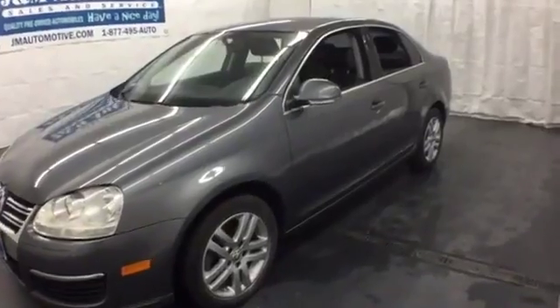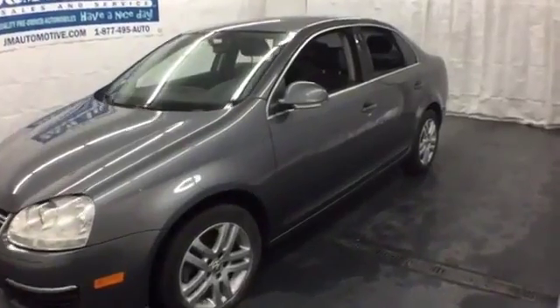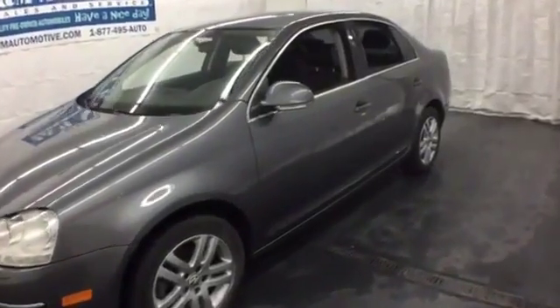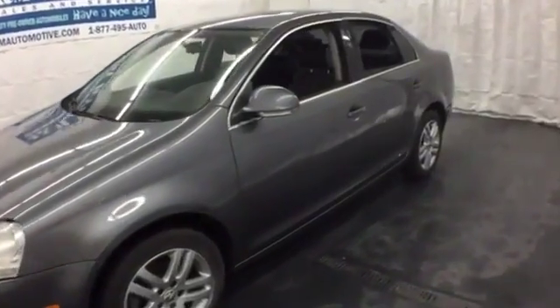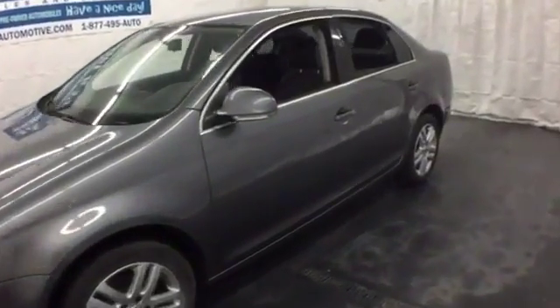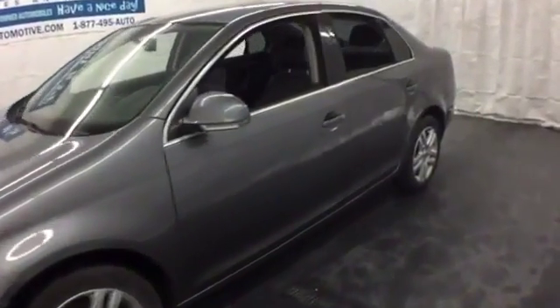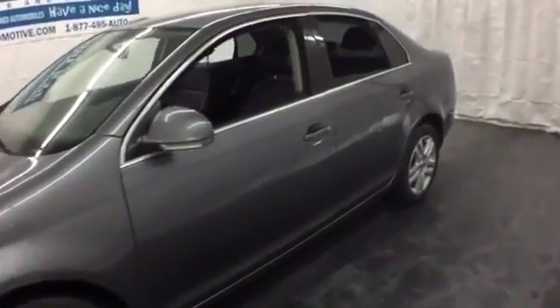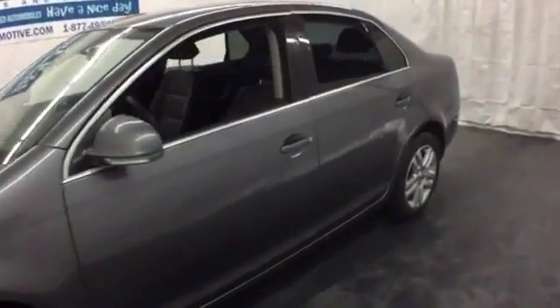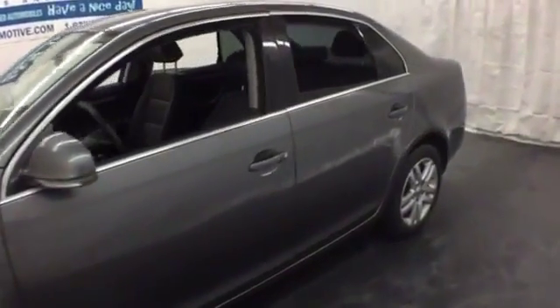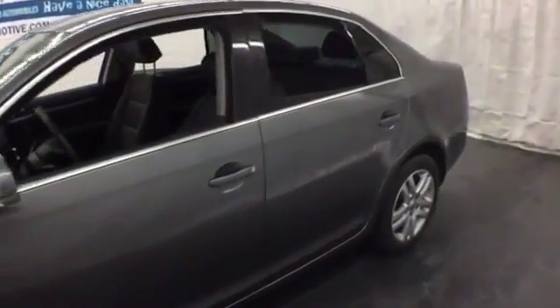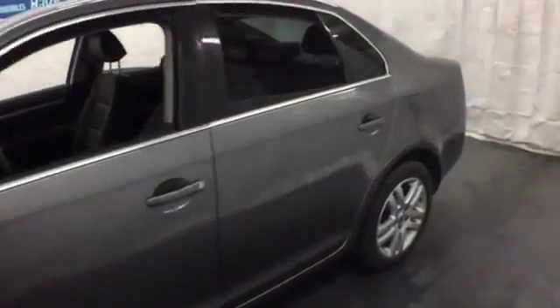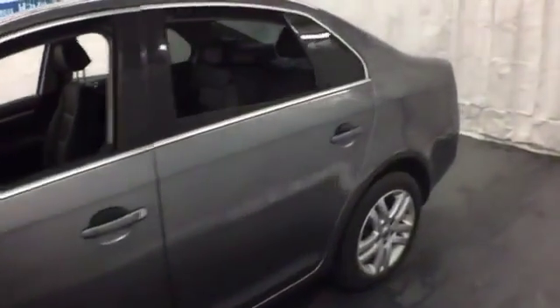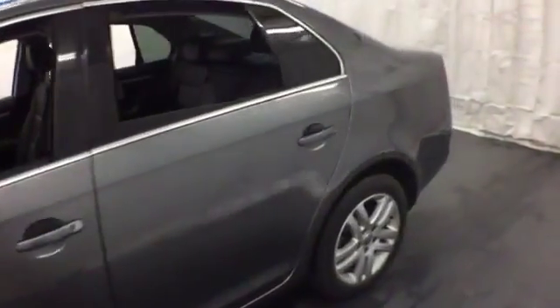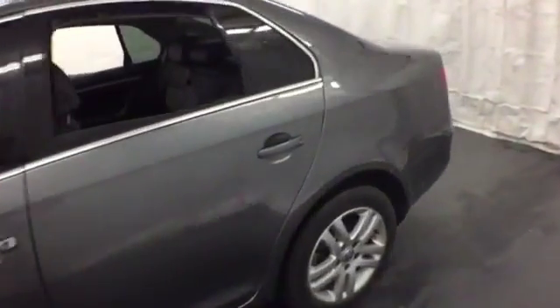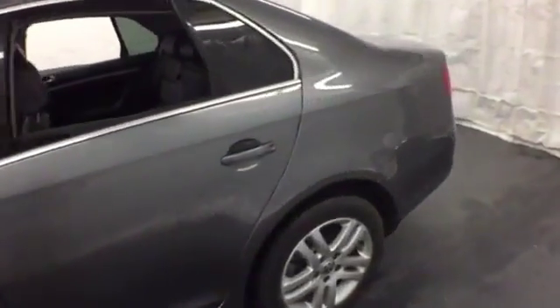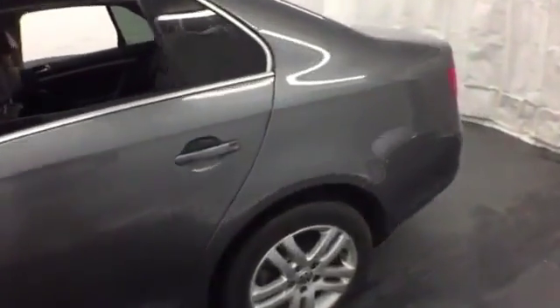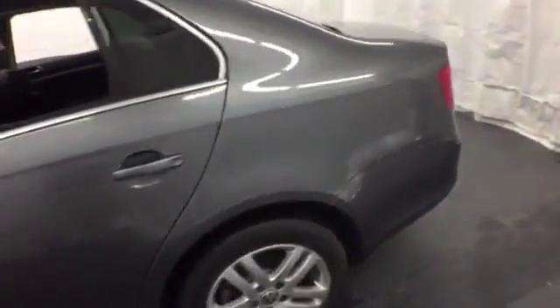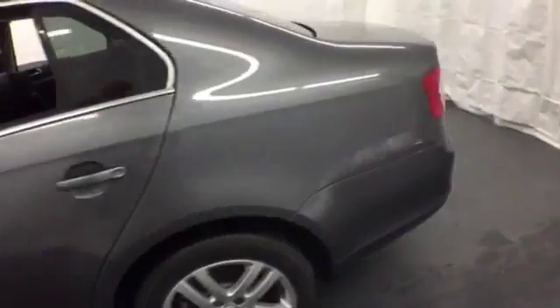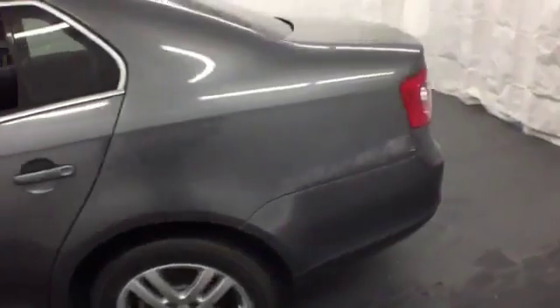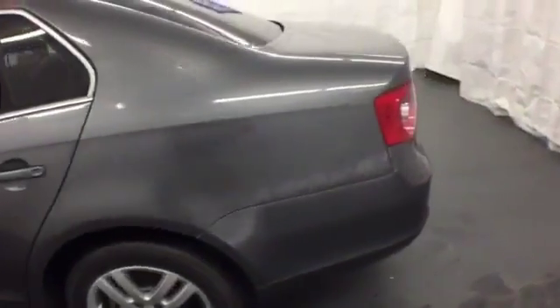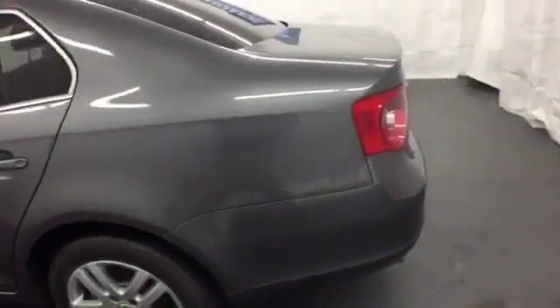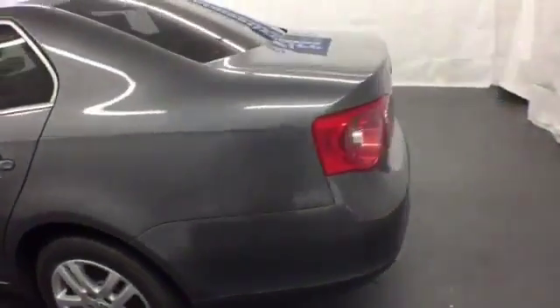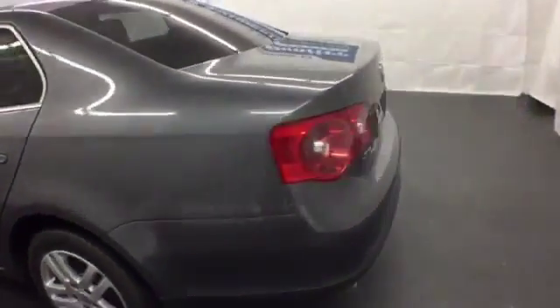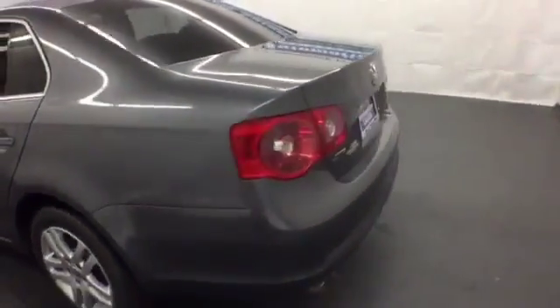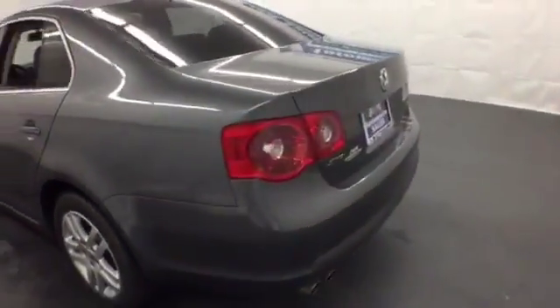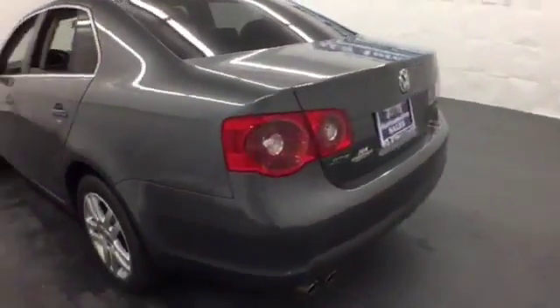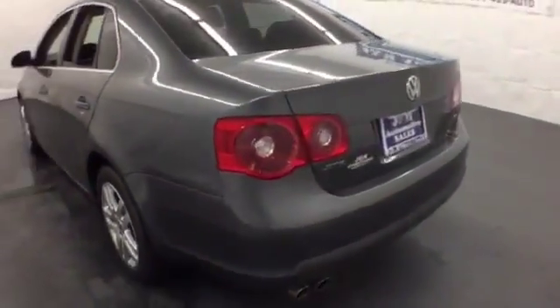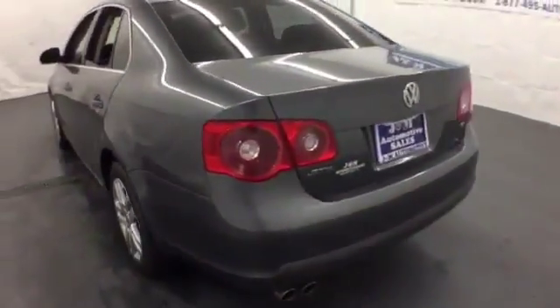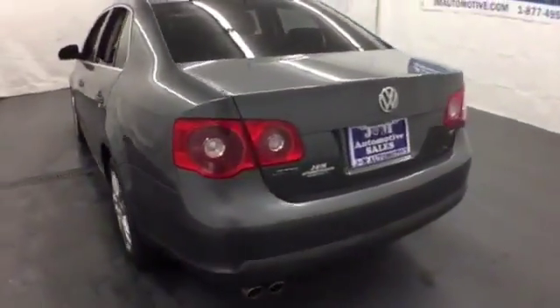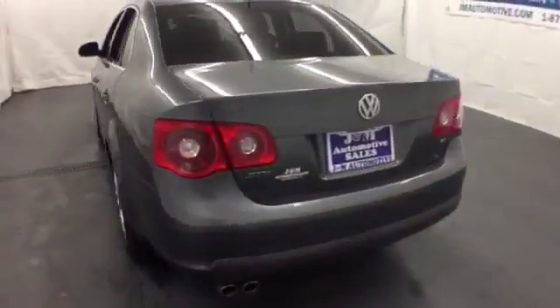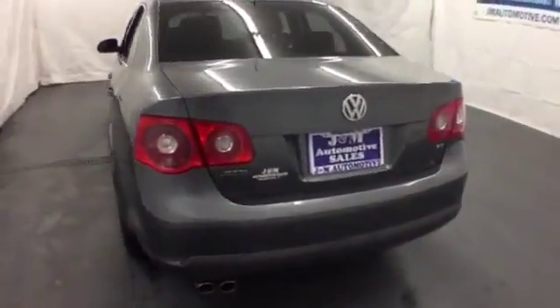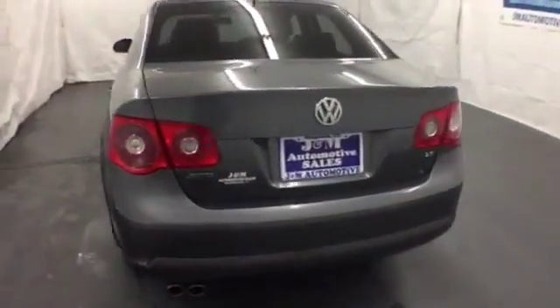Here's a 2006 Volkswagen Jetta Sedan. For 2006, the Jetta Sedan adds MP3 inputs and a chrome grille.